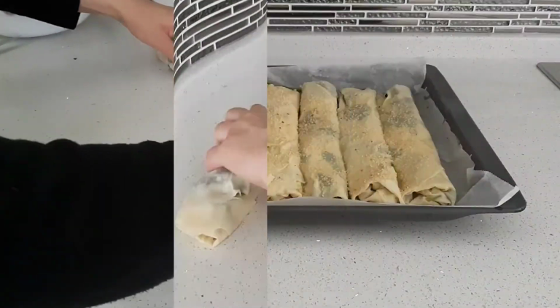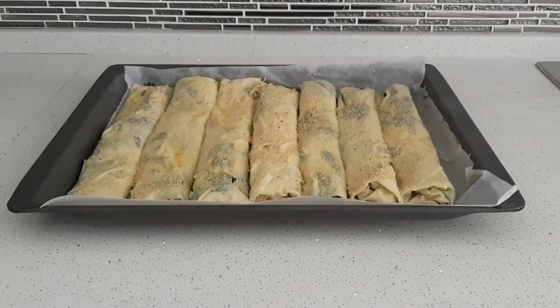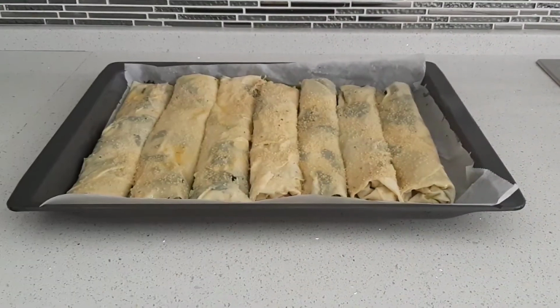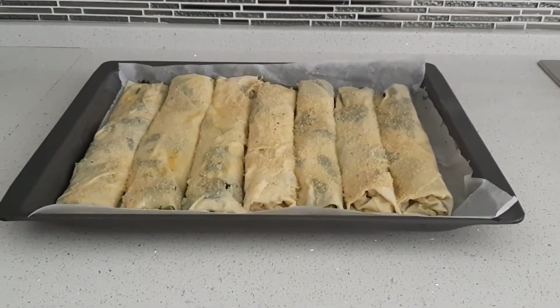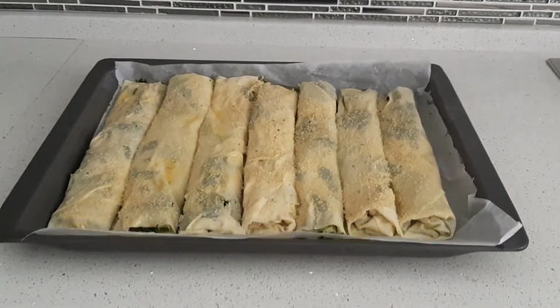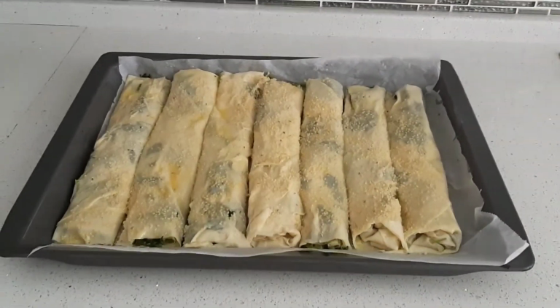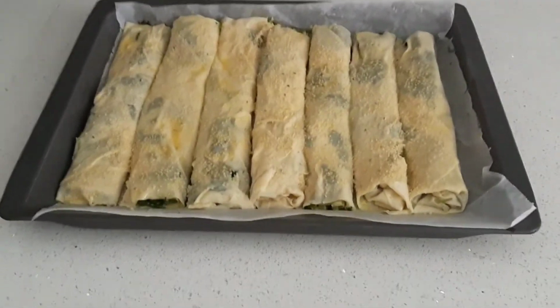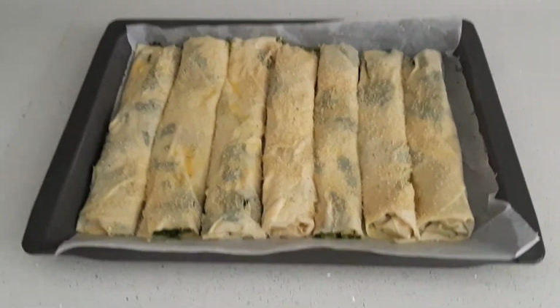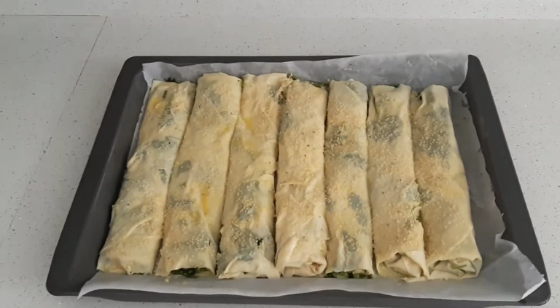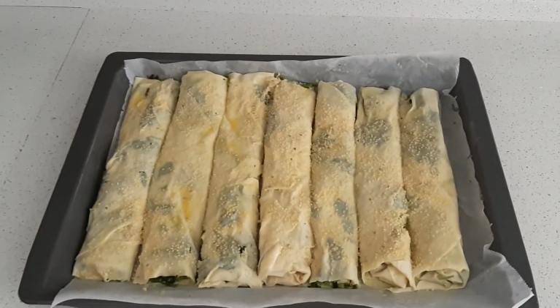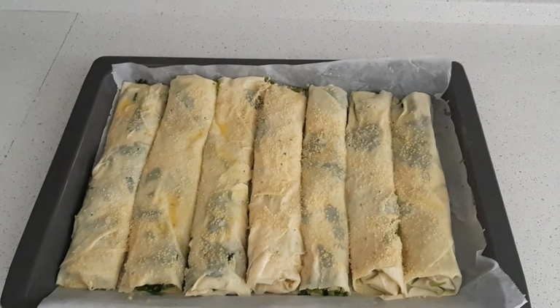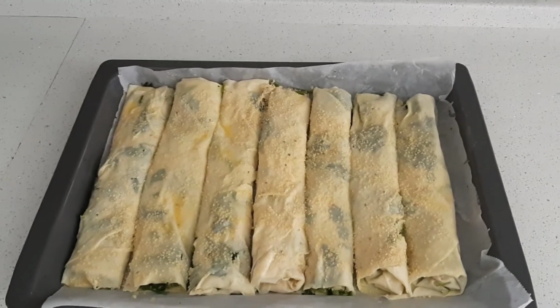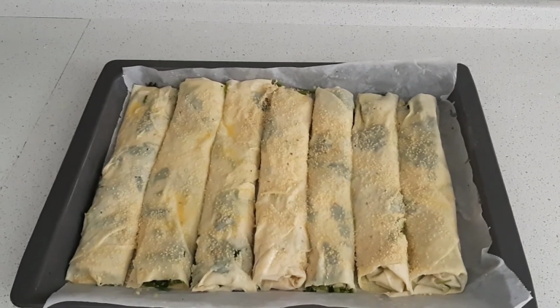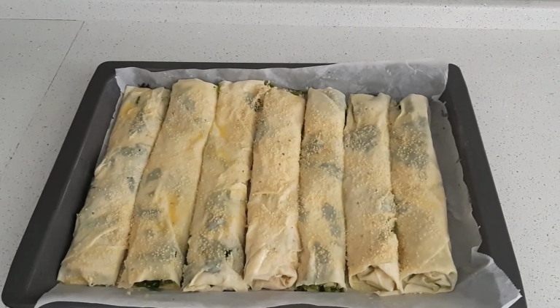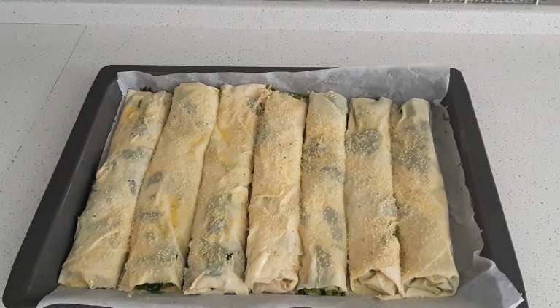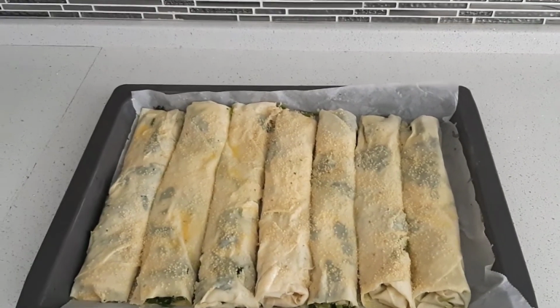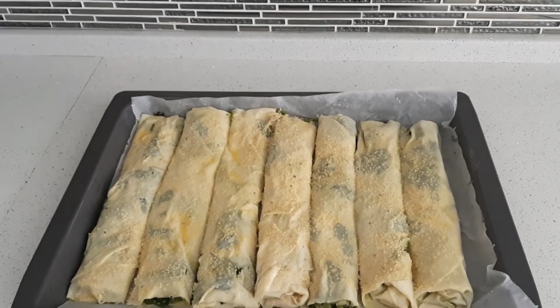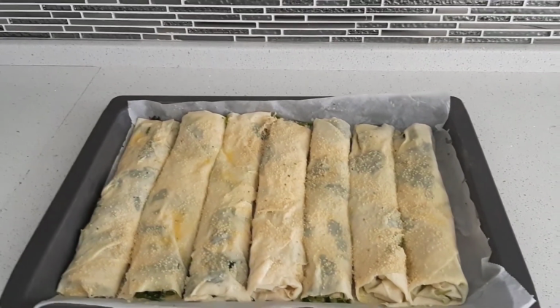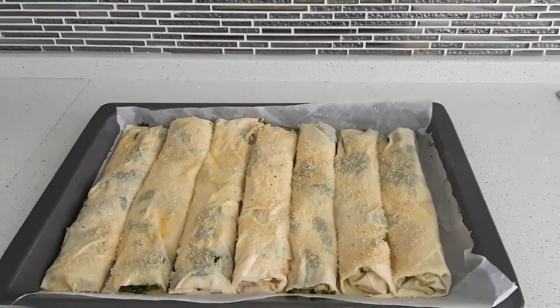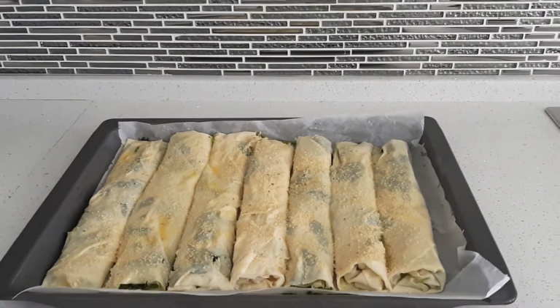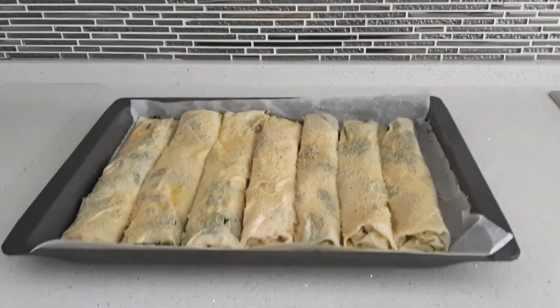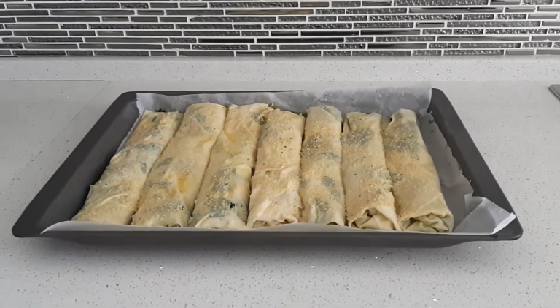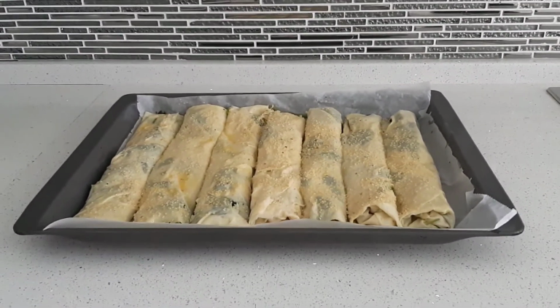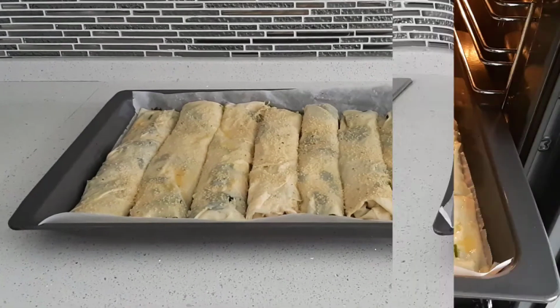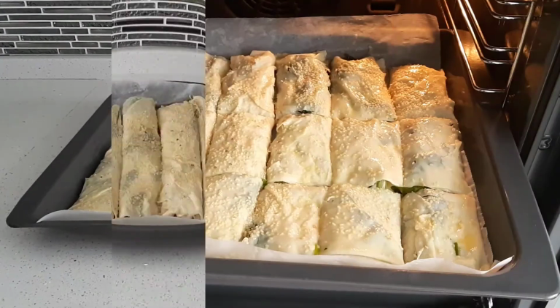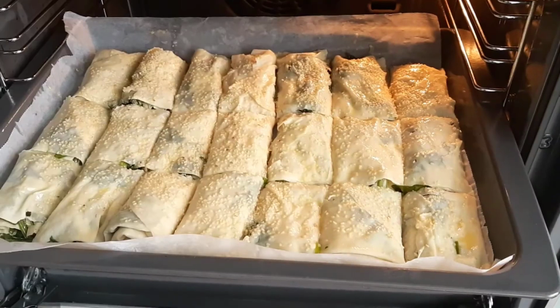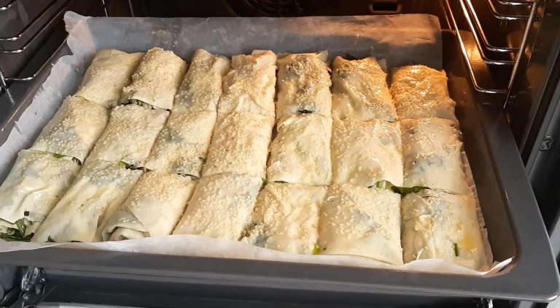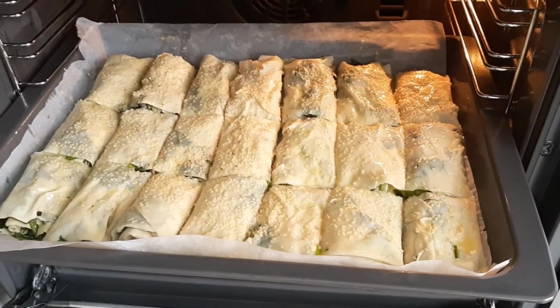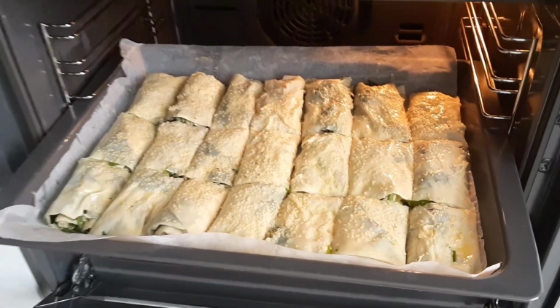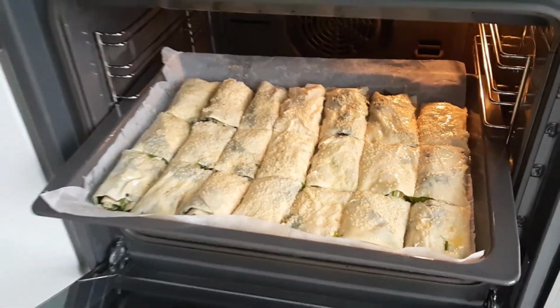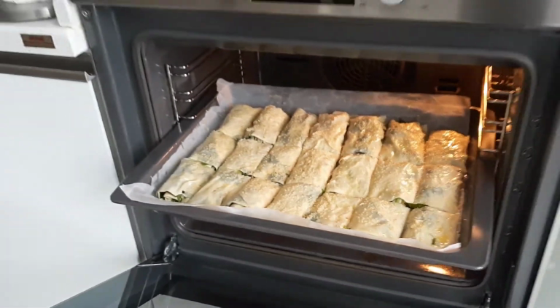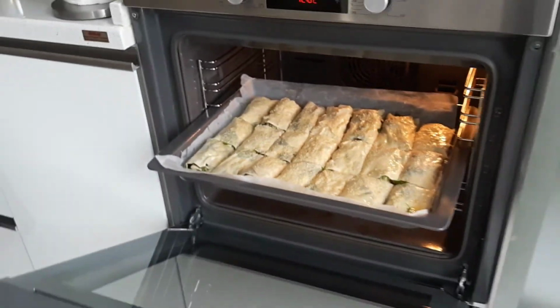You can add some sesame seeds and also egg wash on the cover. It is ready to bake — approximately 30 minutes in the oven.